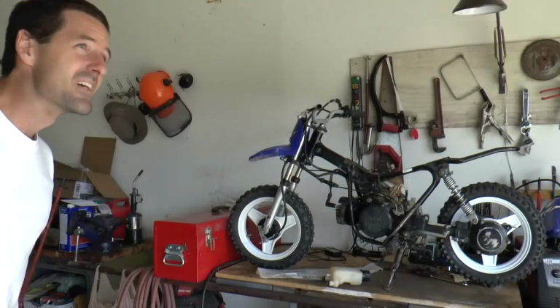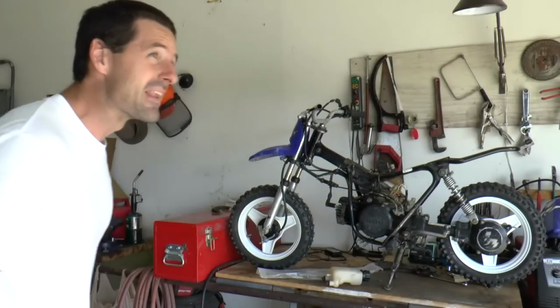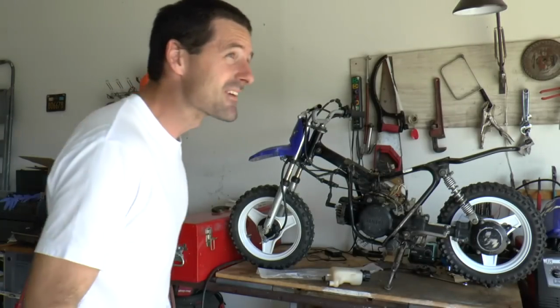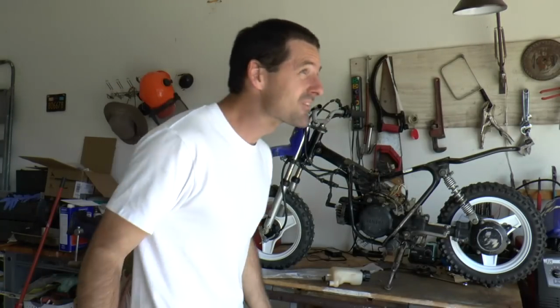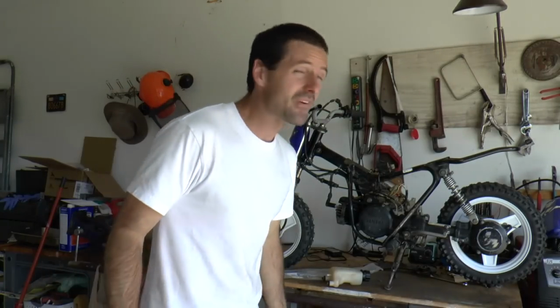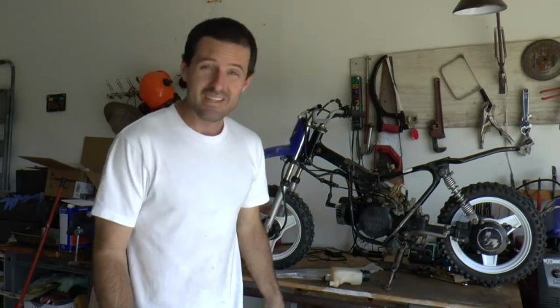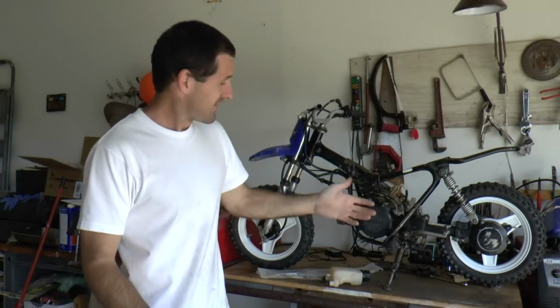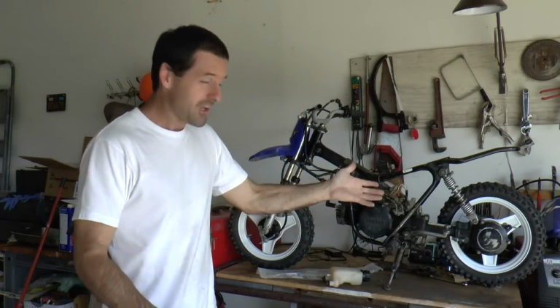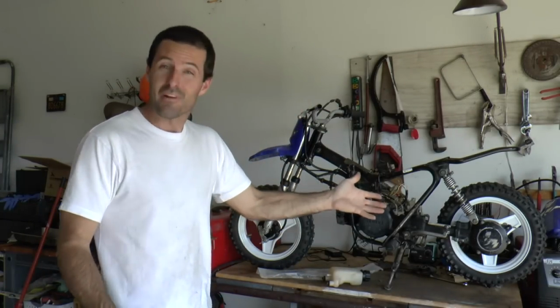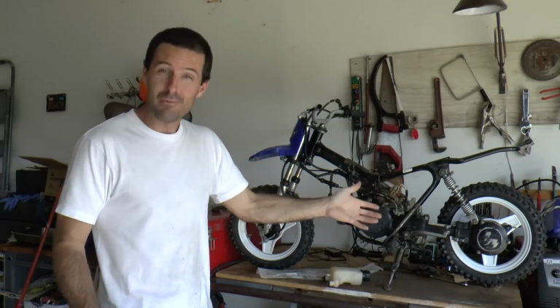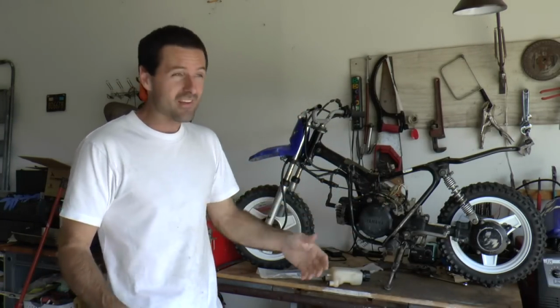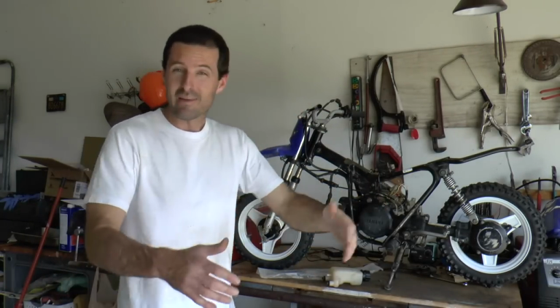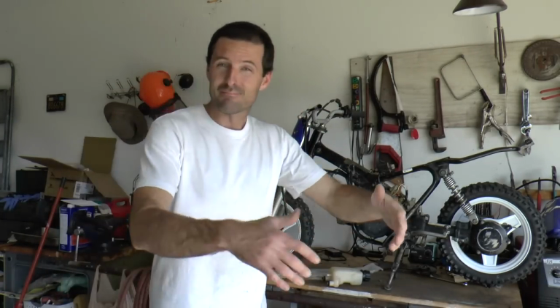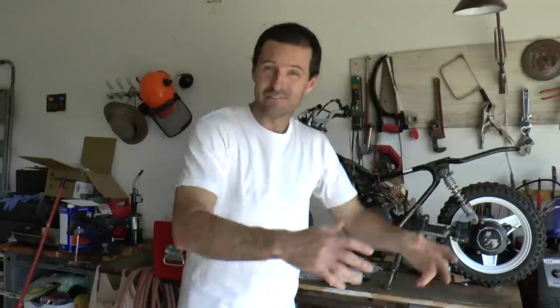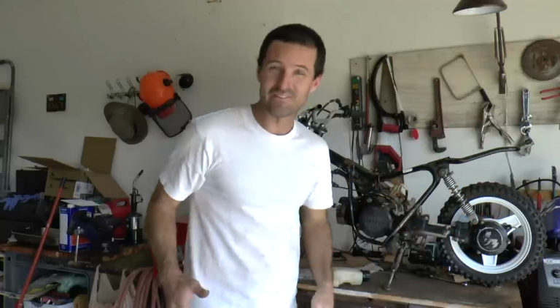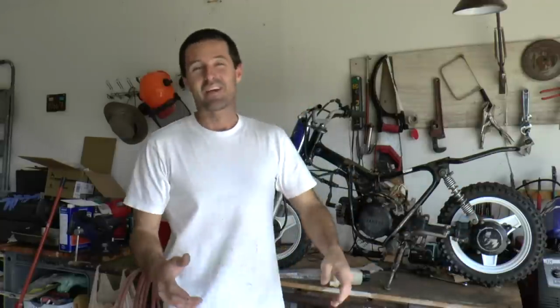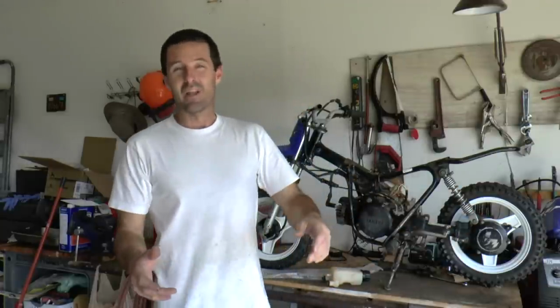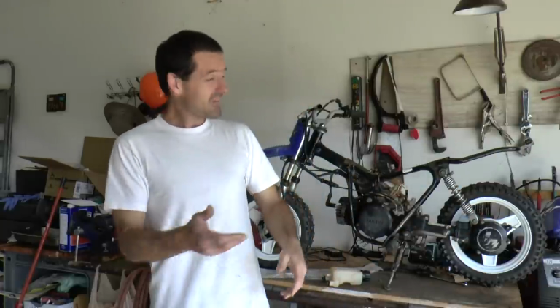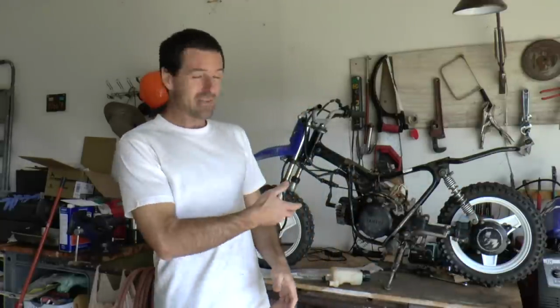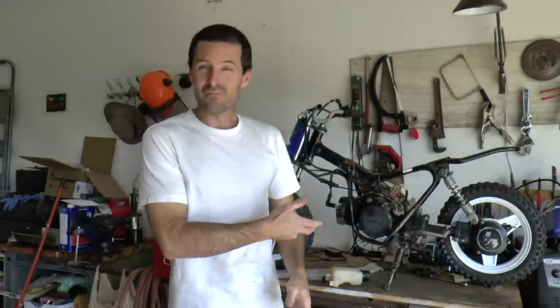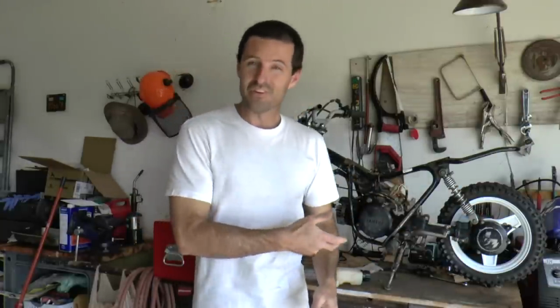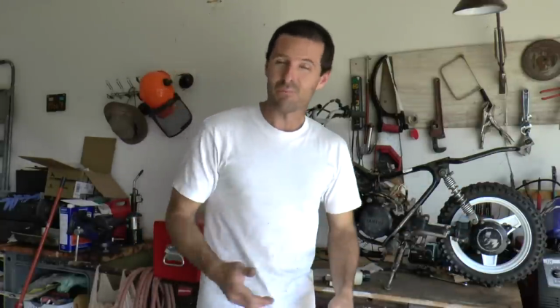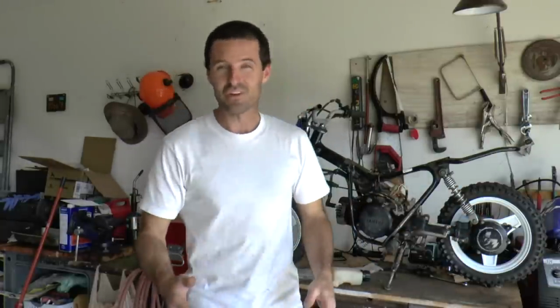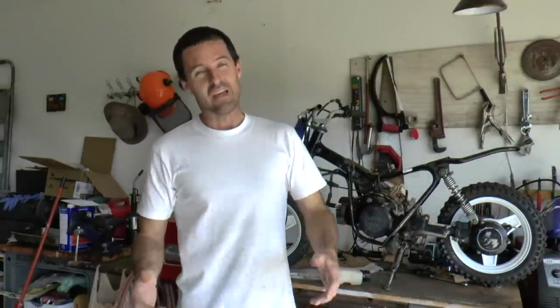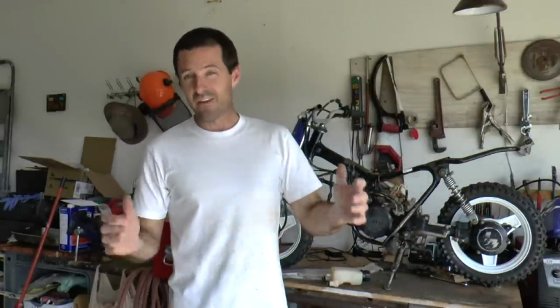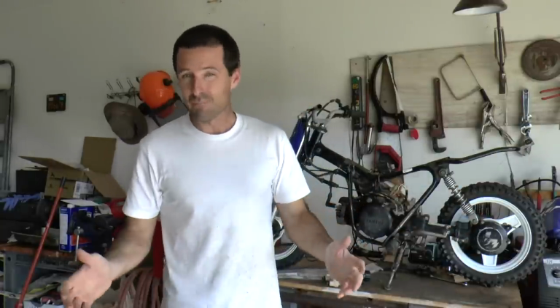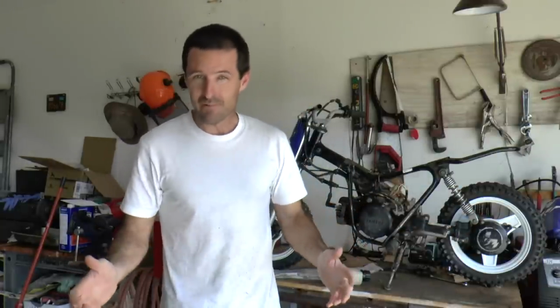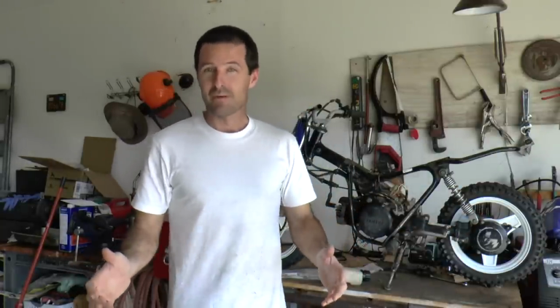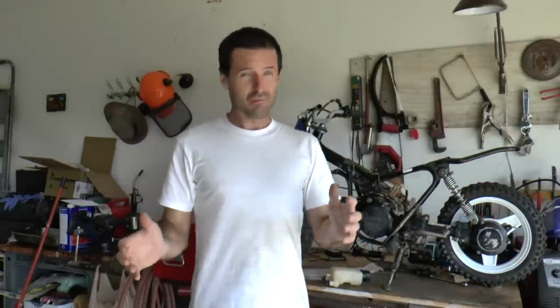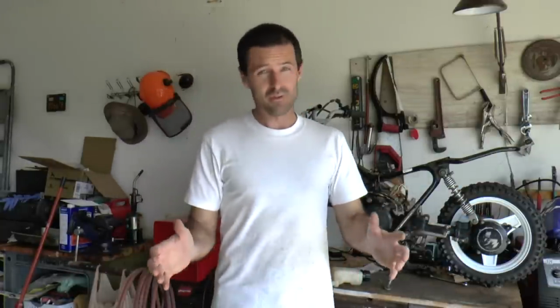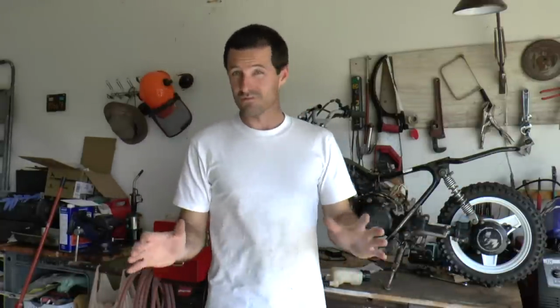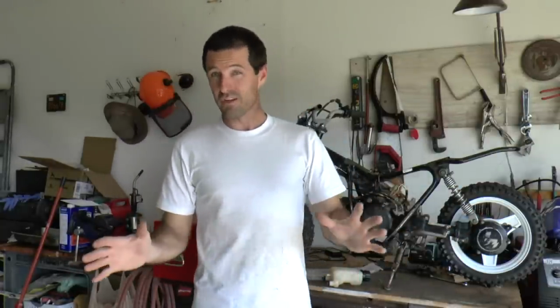We've been having some nice weather. This should not be on a table — it should be out buzzing around. When I got the little PW50 a couple weeks ago, it had a lot of problems, but three of them were critical.